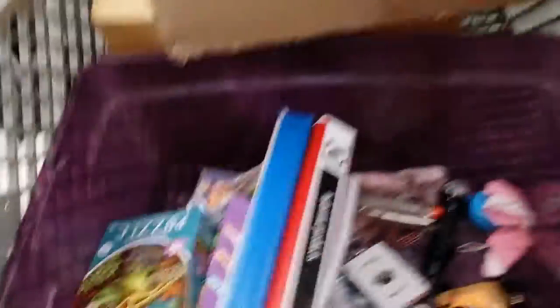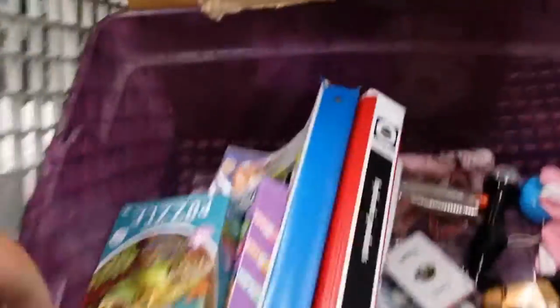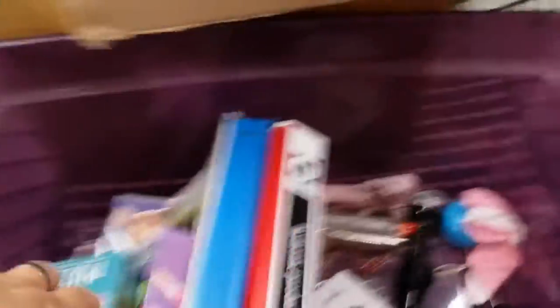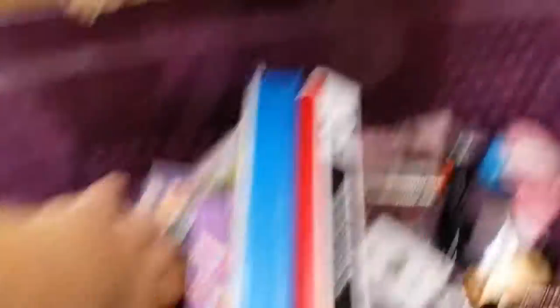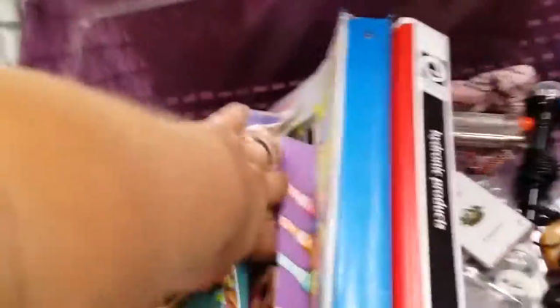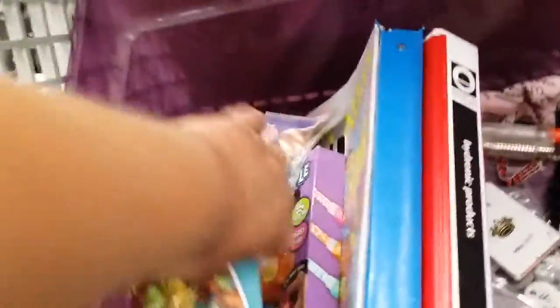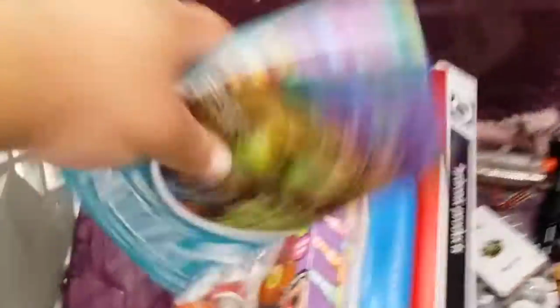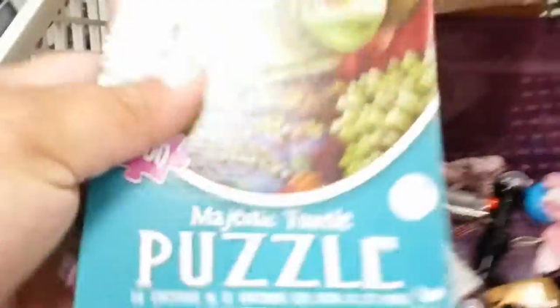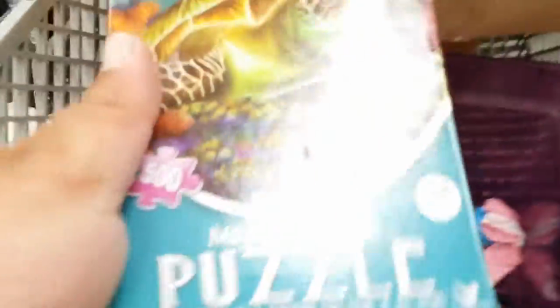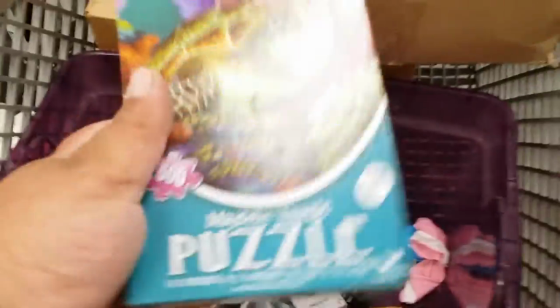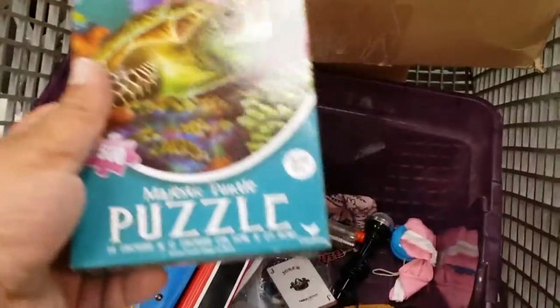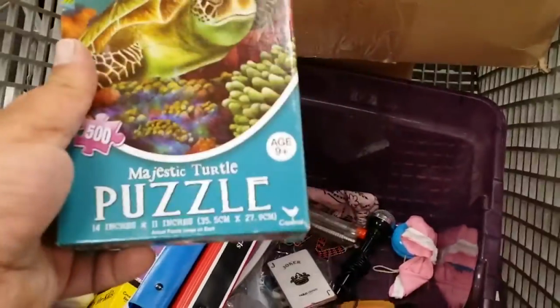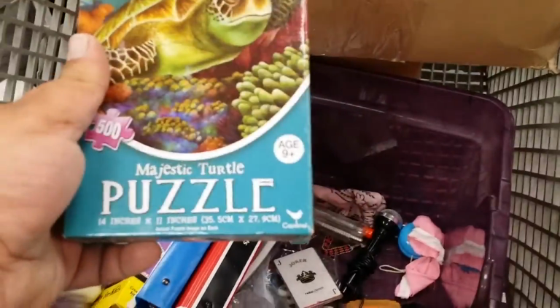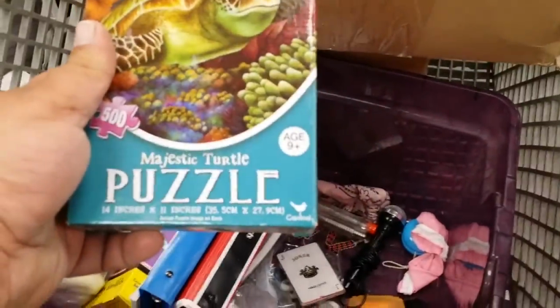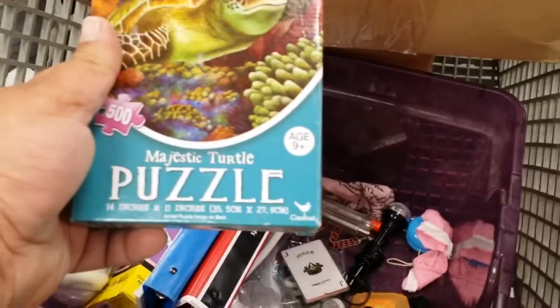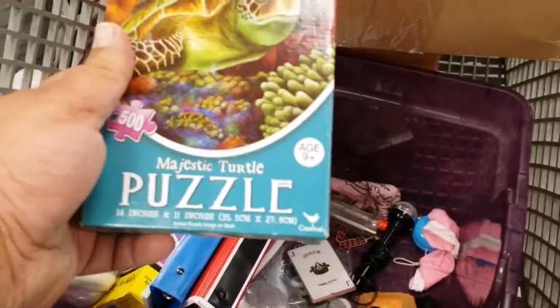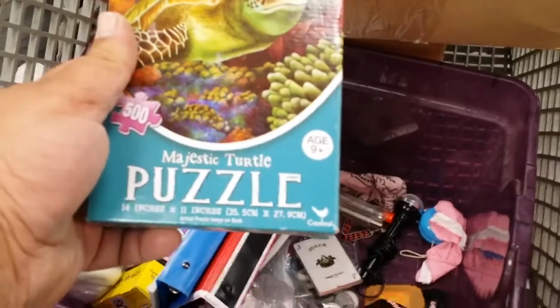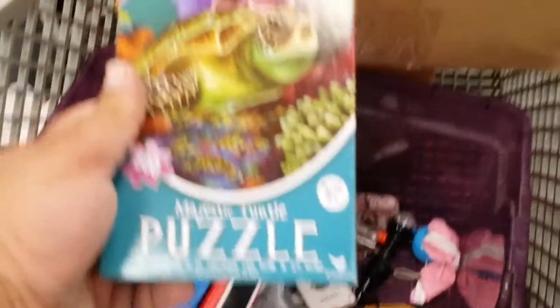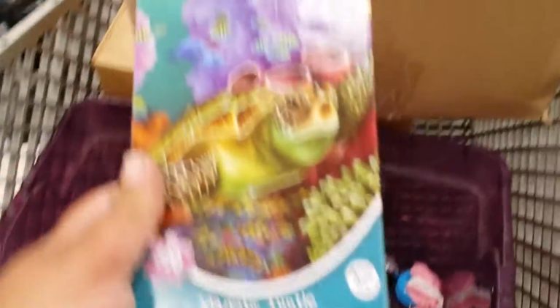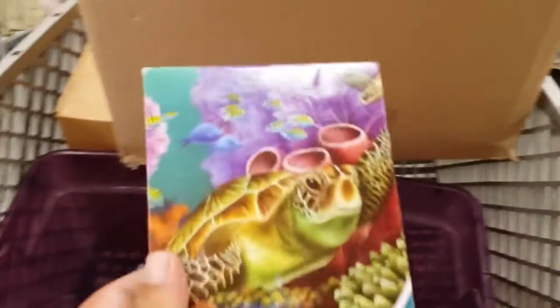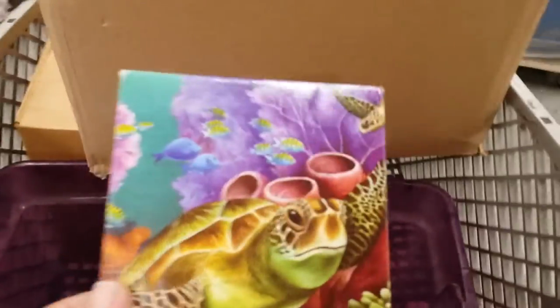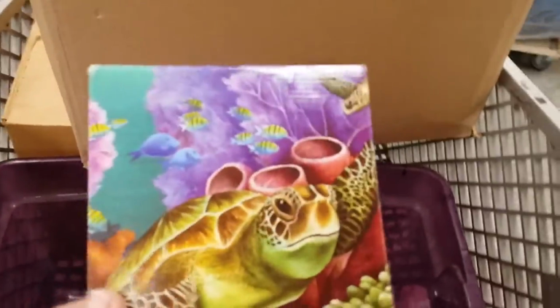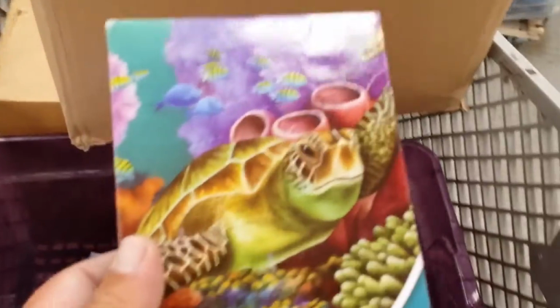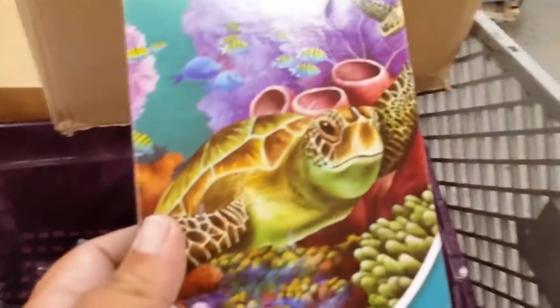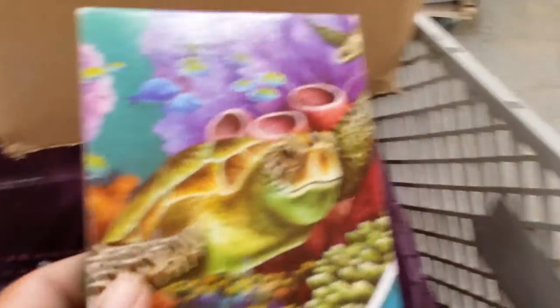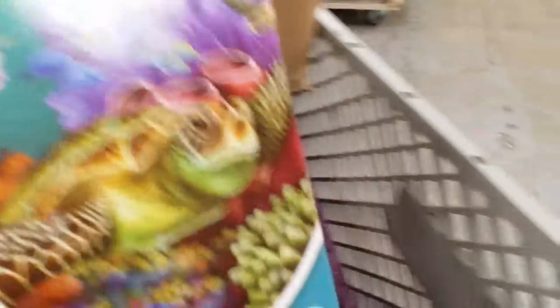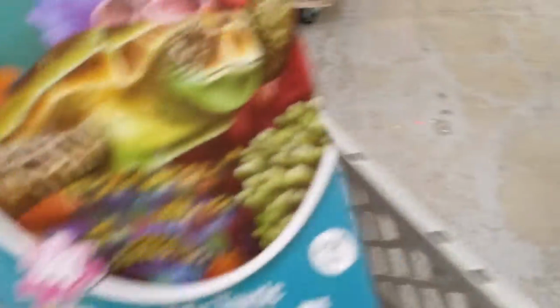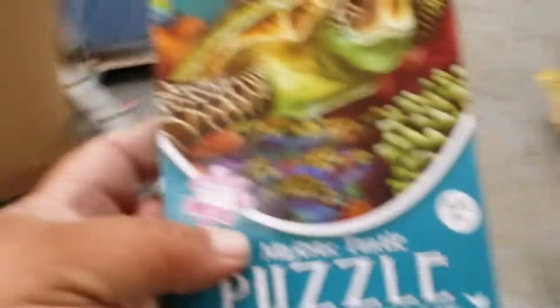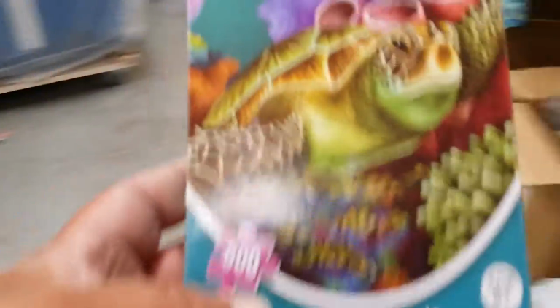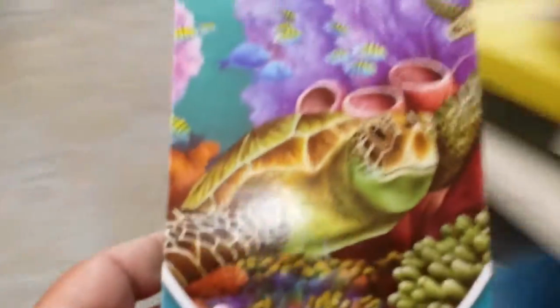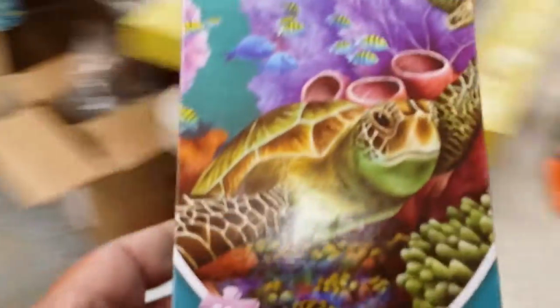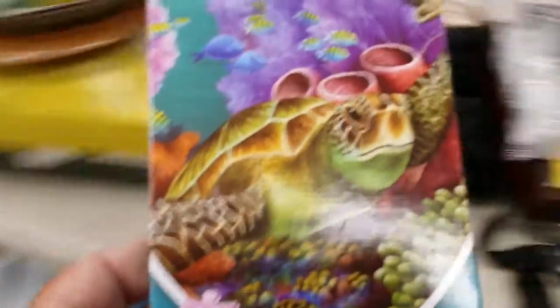Let's see — another puzzle. Majestic turtle puzzle. It looks majestic.